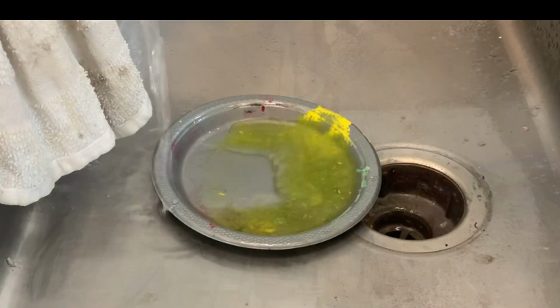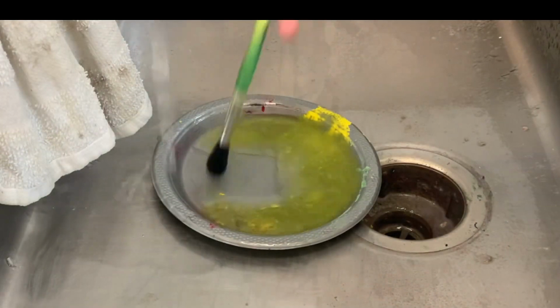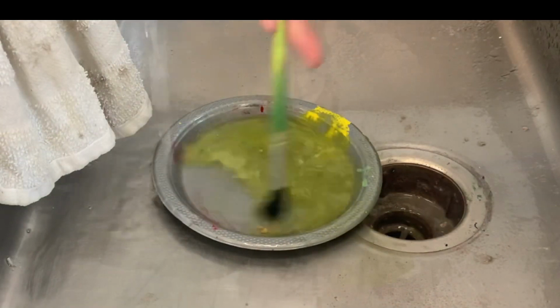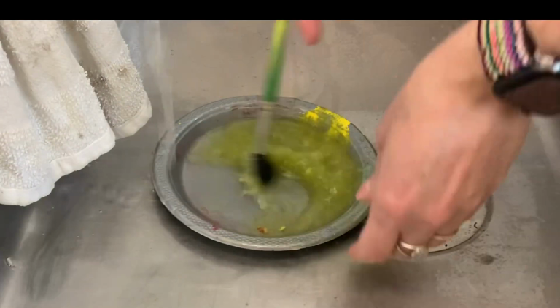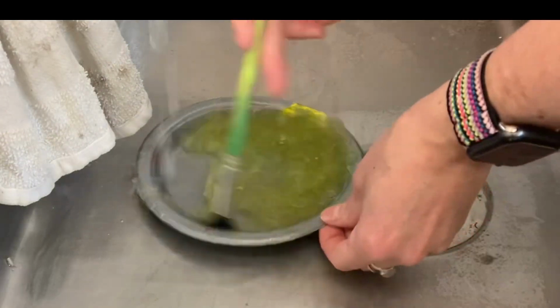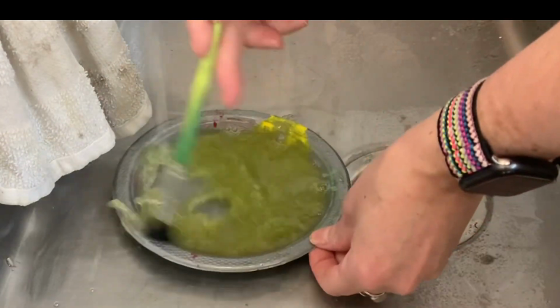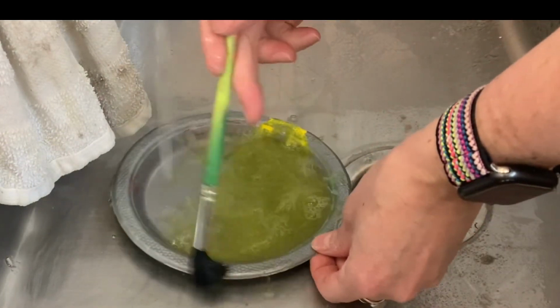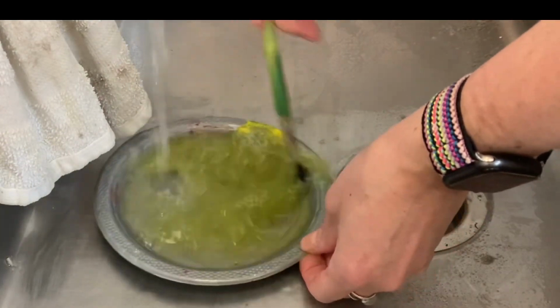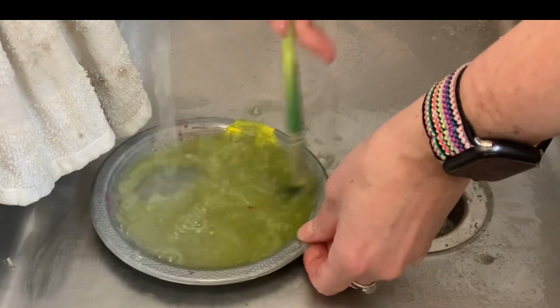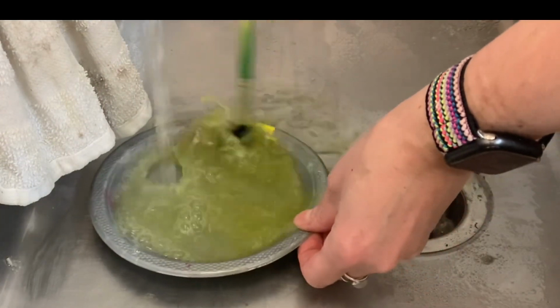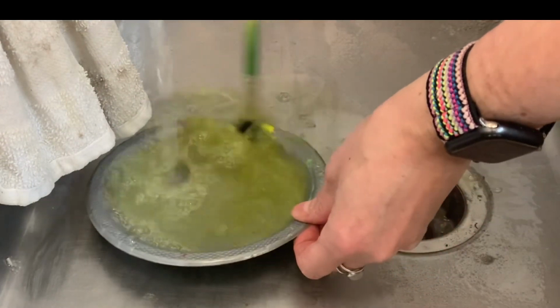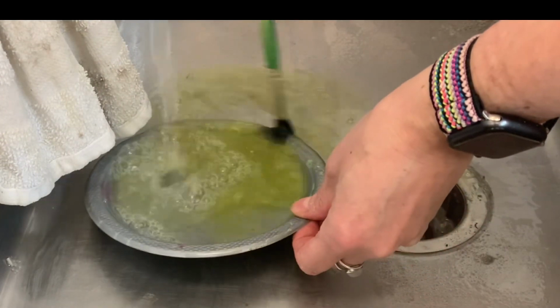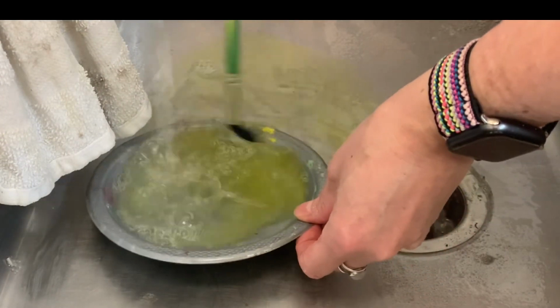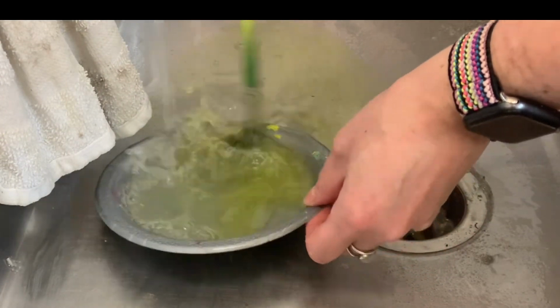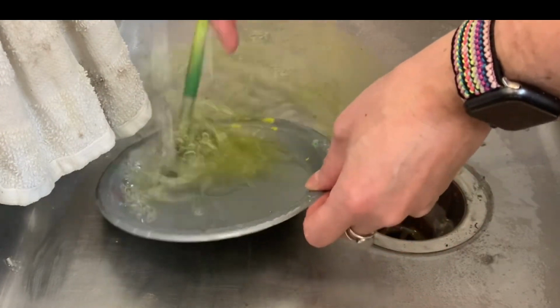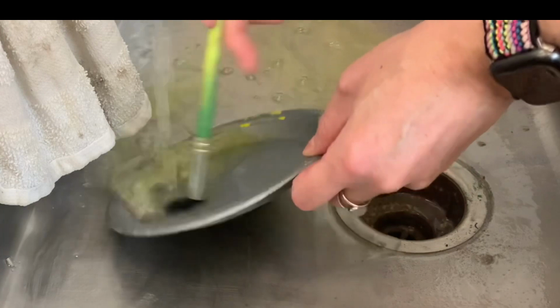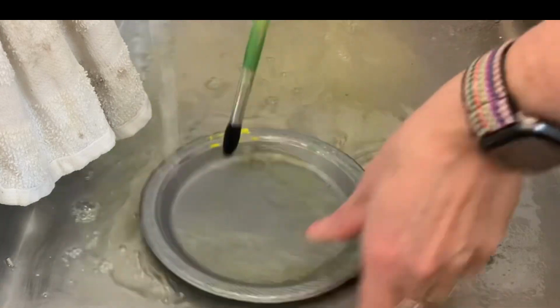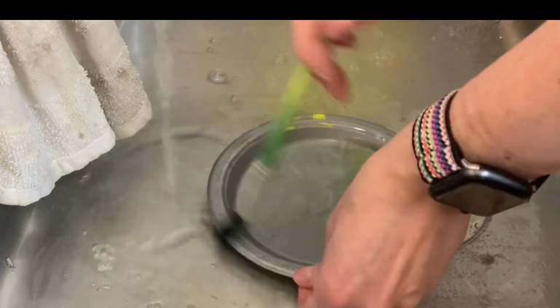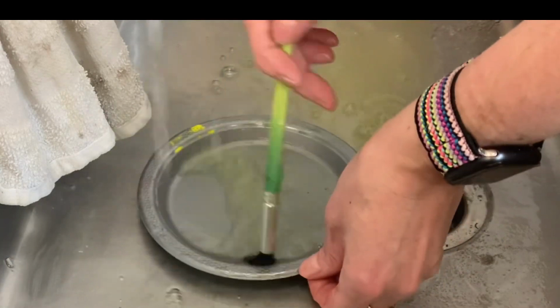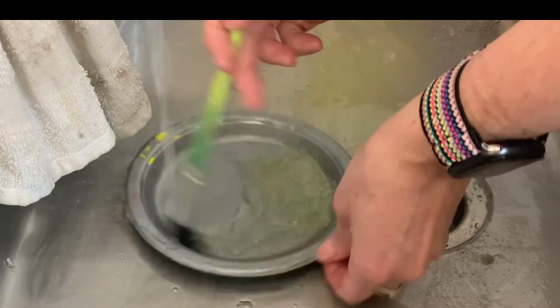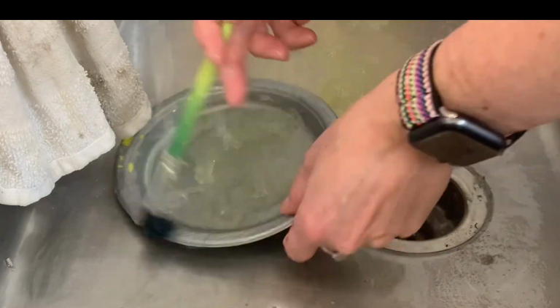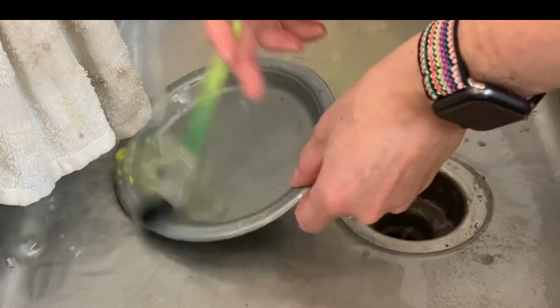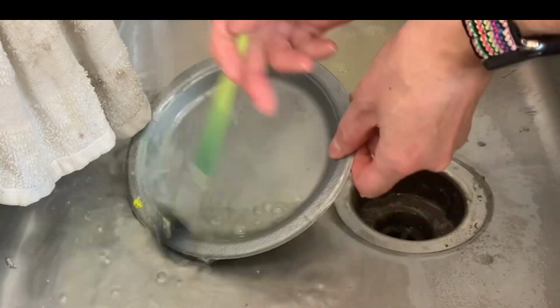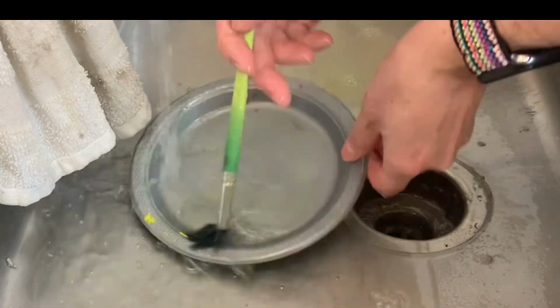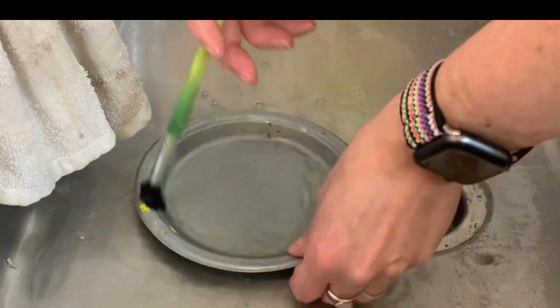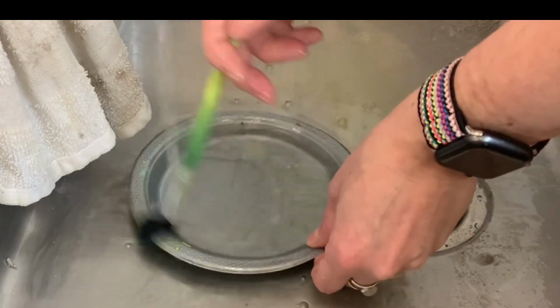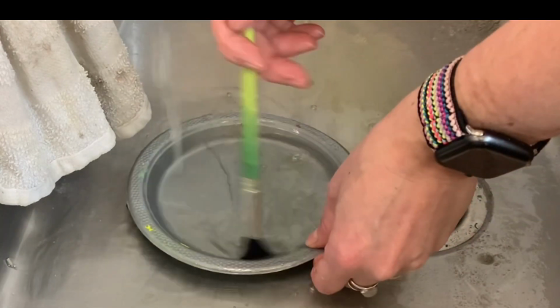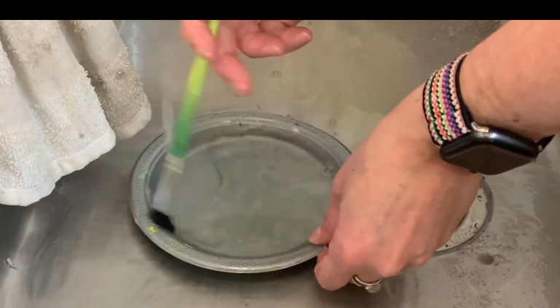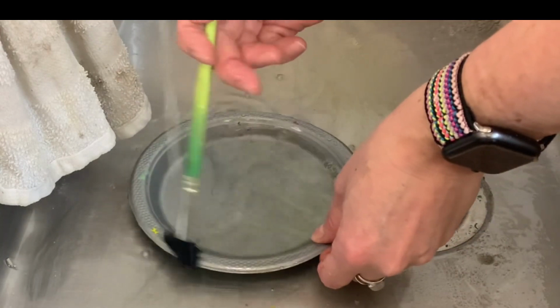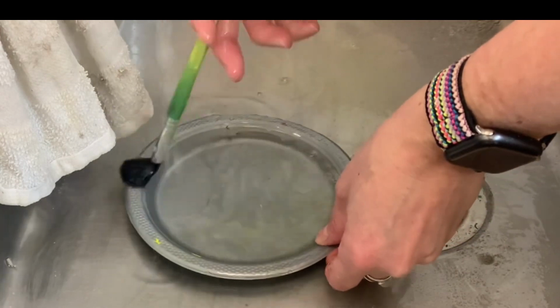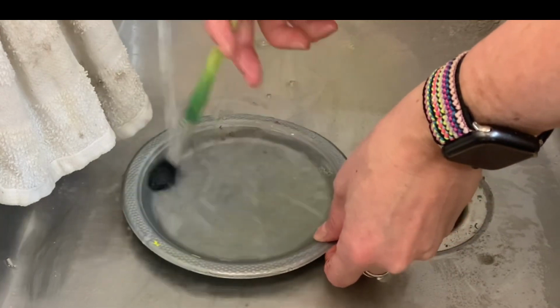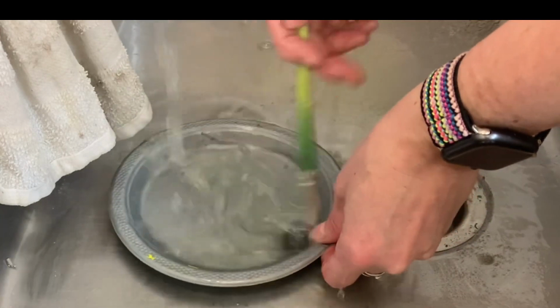Once you've used a paper towel to wipe your extra paint into the garbage can, turn the water on slow and make sure it's cold and use a big fat brush to clean the remainder of the paint off of your plate.